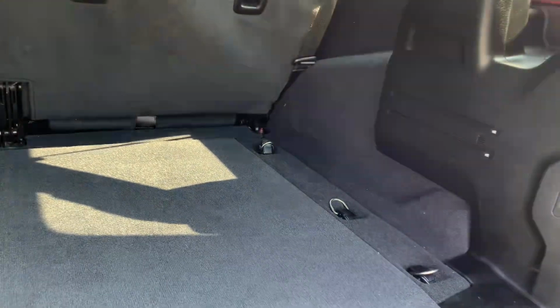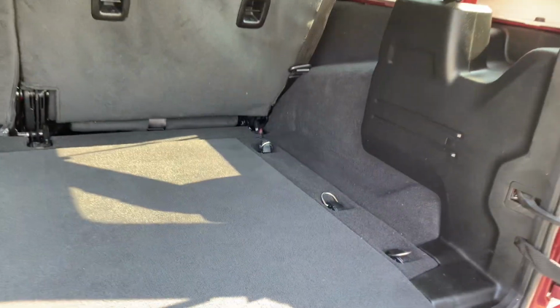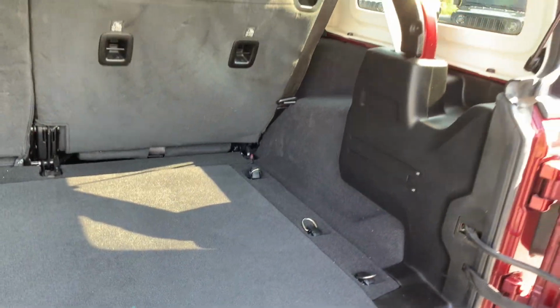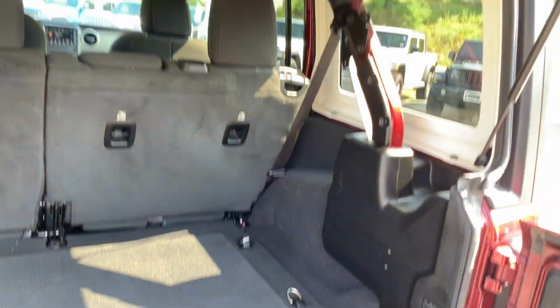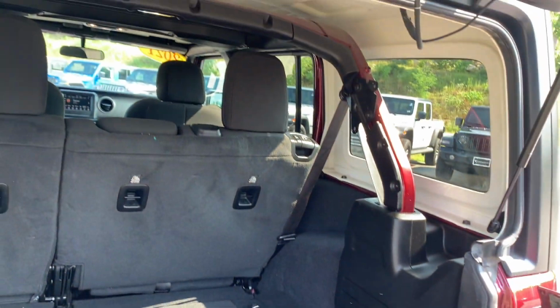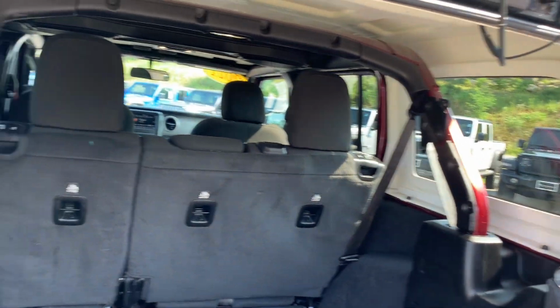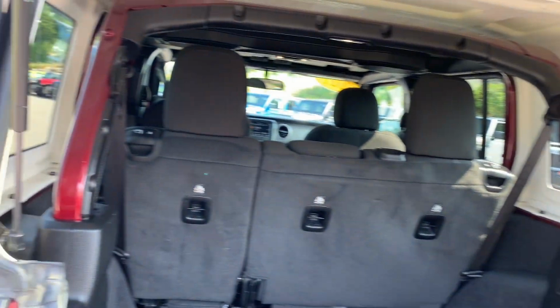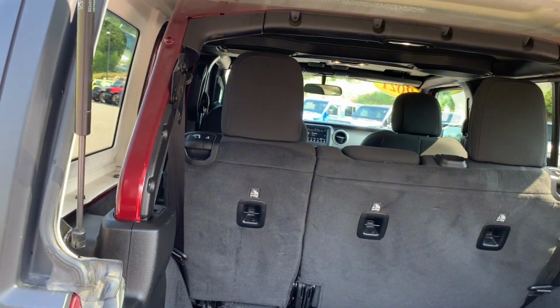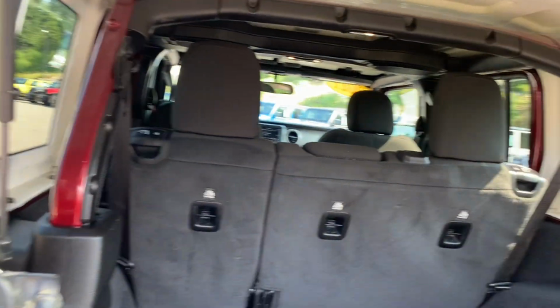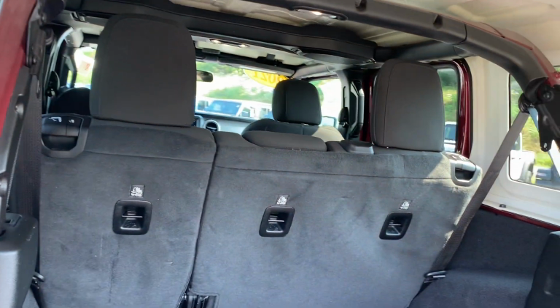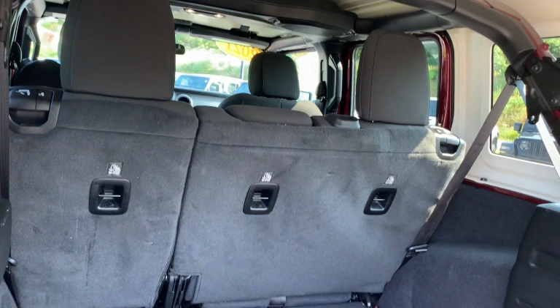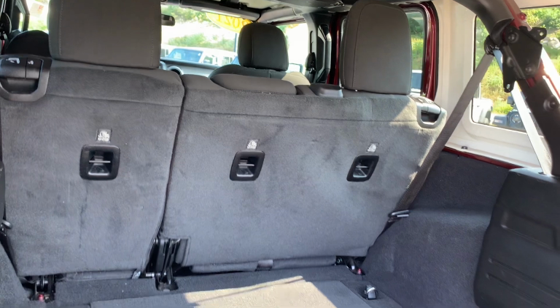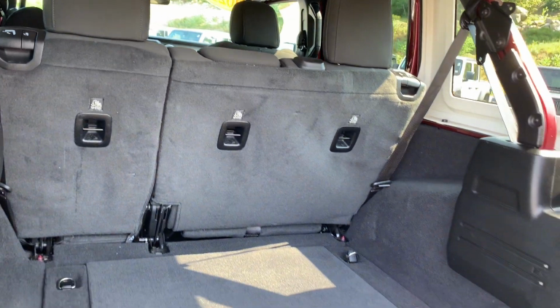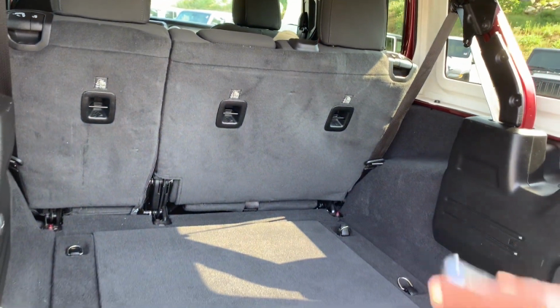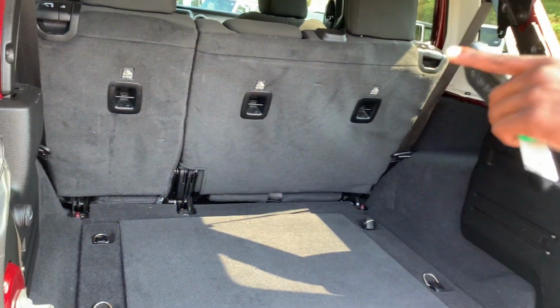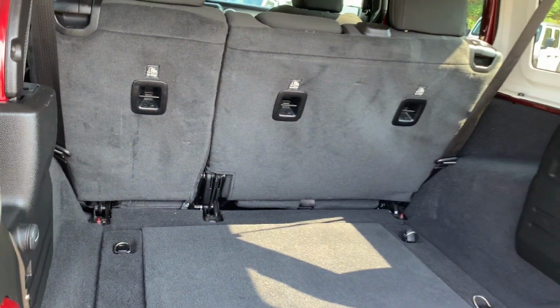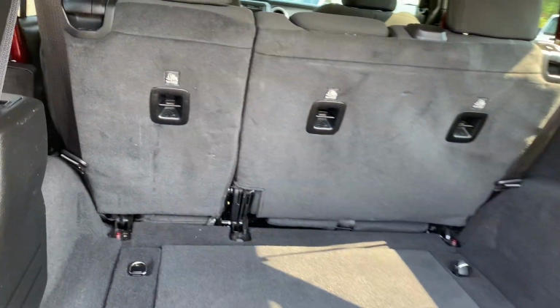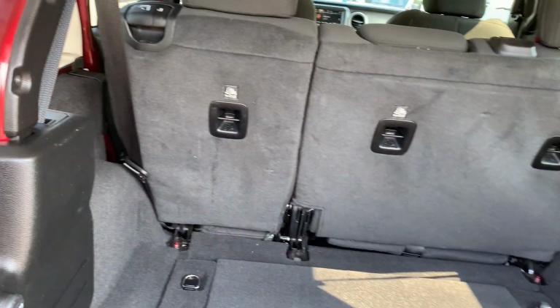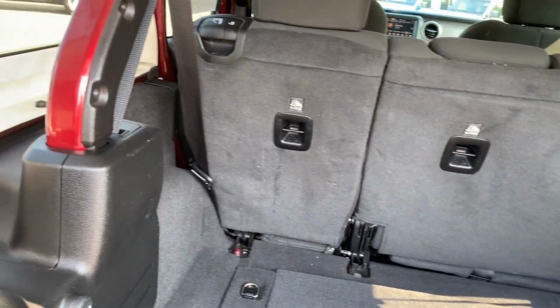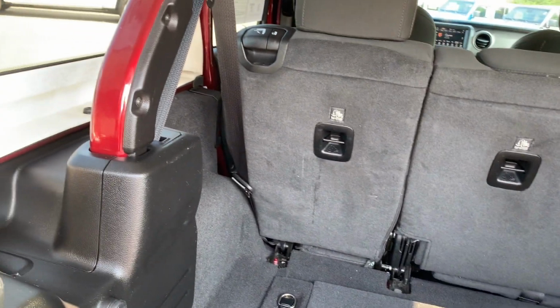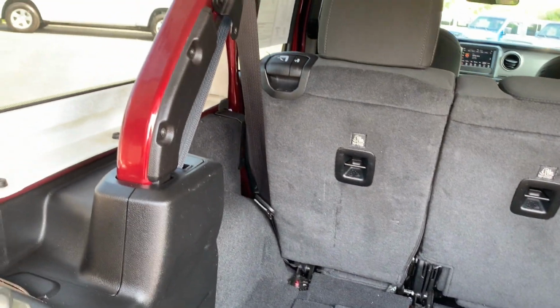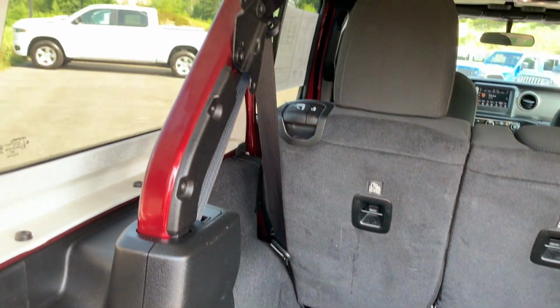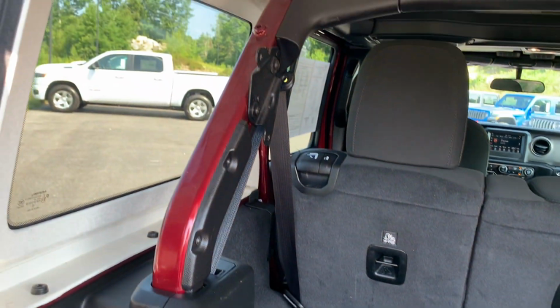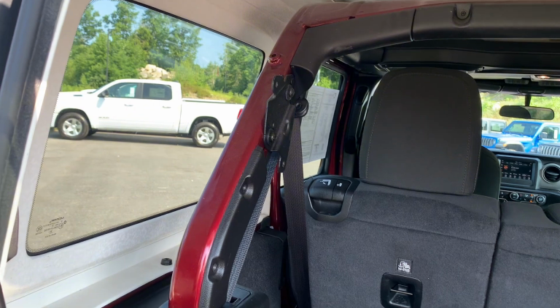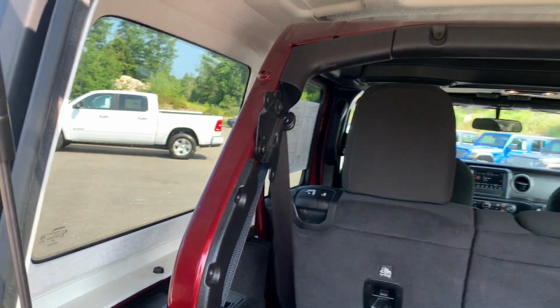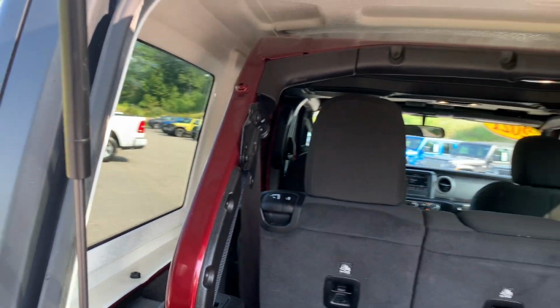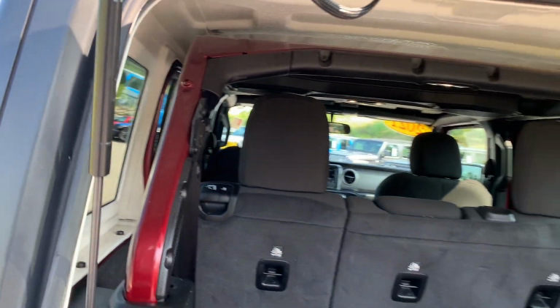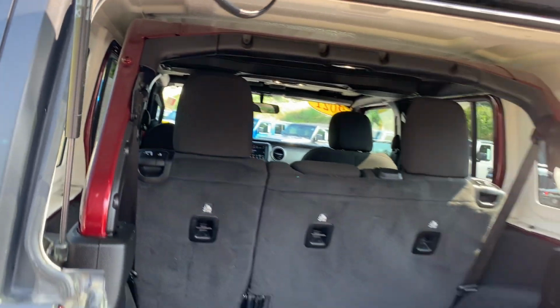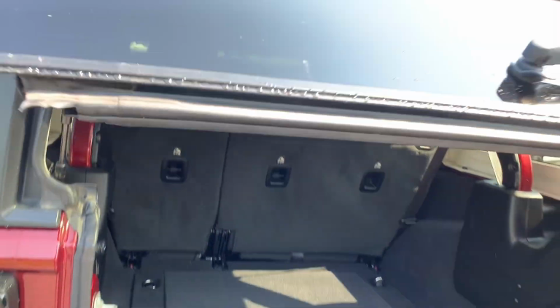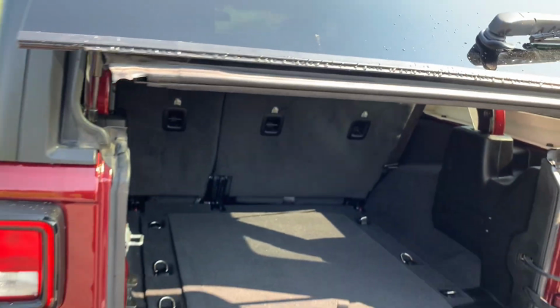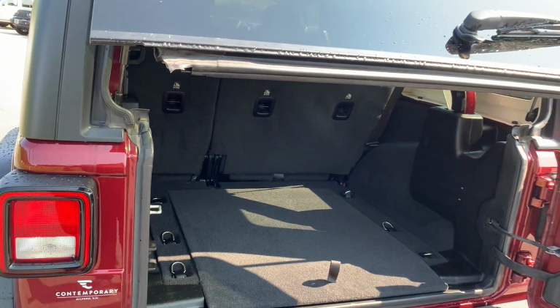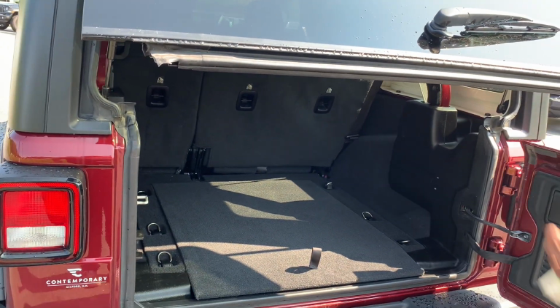Open up the top. The rear seats do fall down for more accessibility to the trunk. You'll also have those three screws in the back if you wanted to take off the three-piece hardtop. Open up the rear door so you can take a look inside.